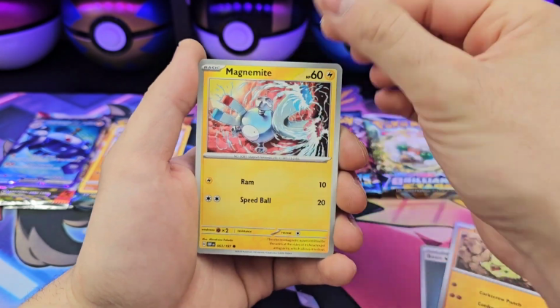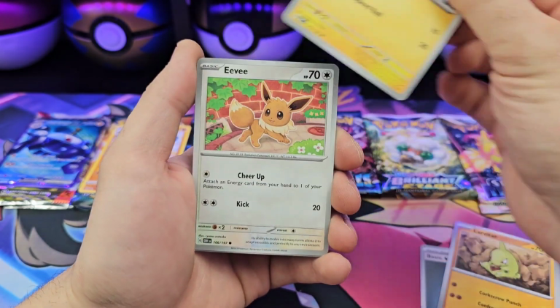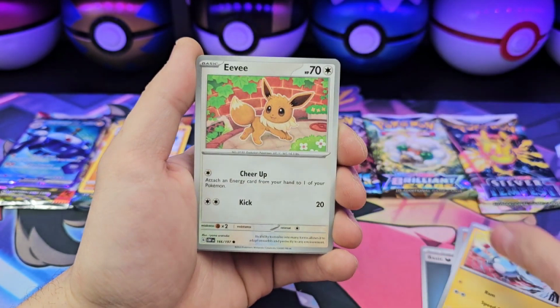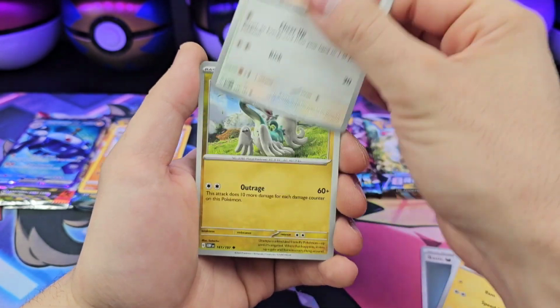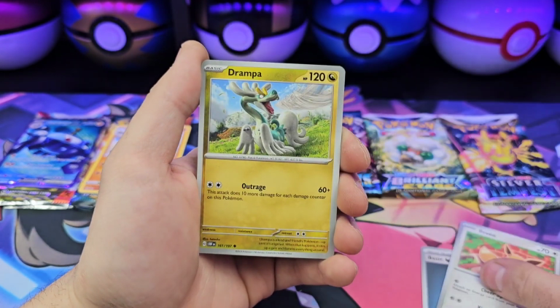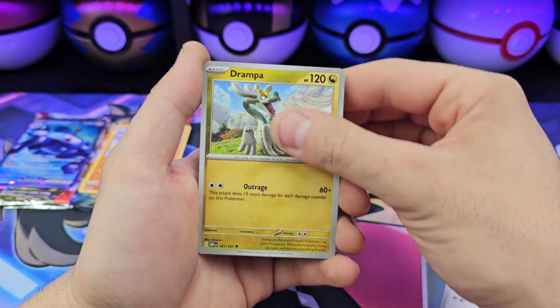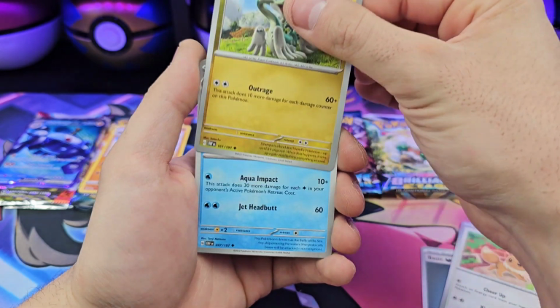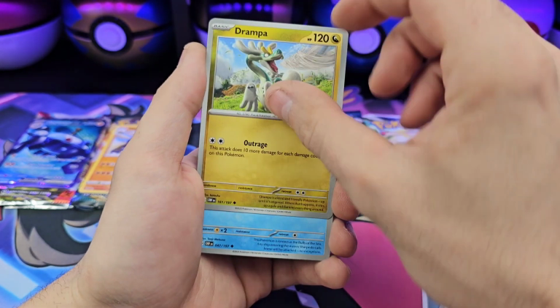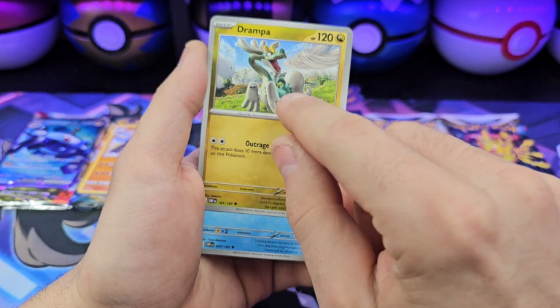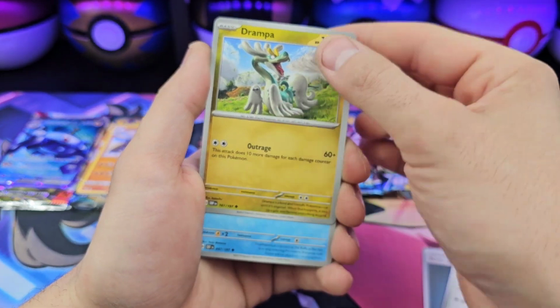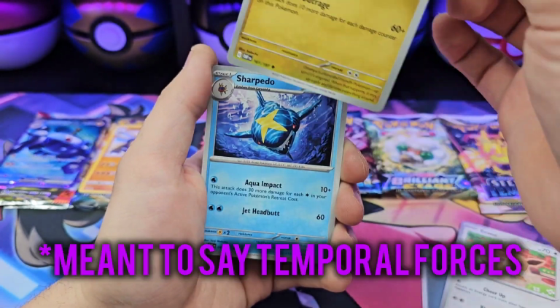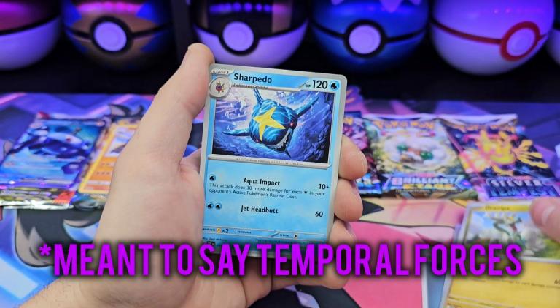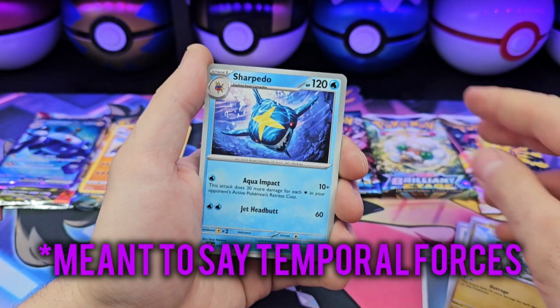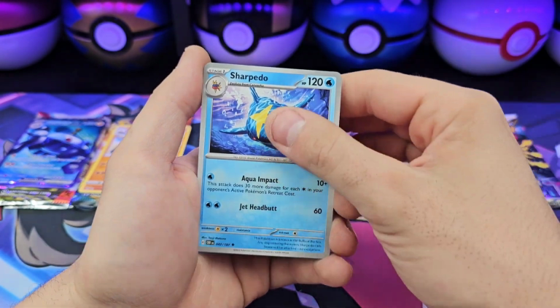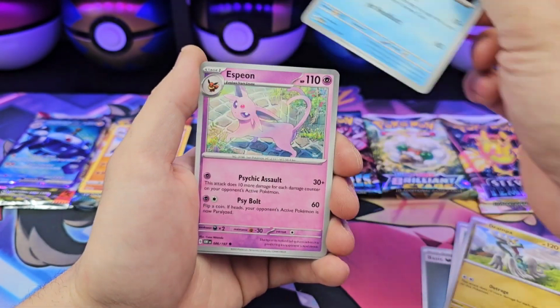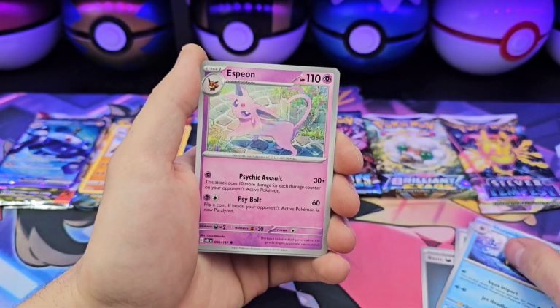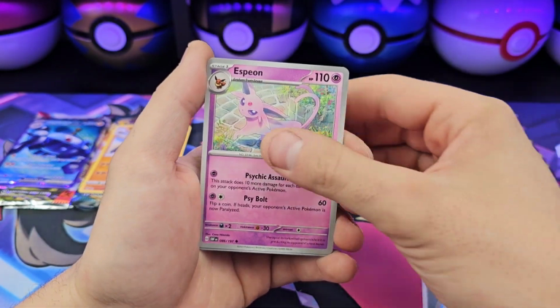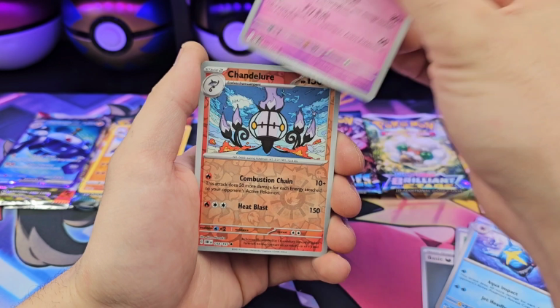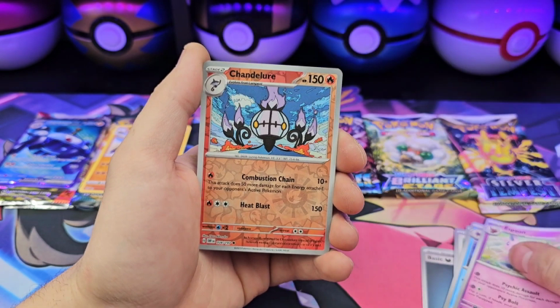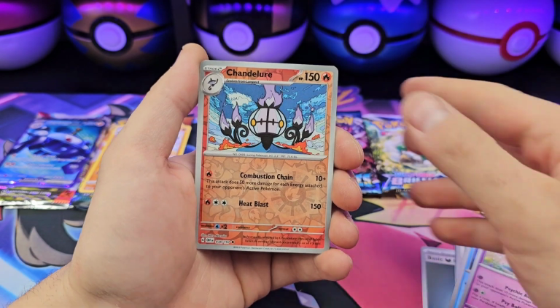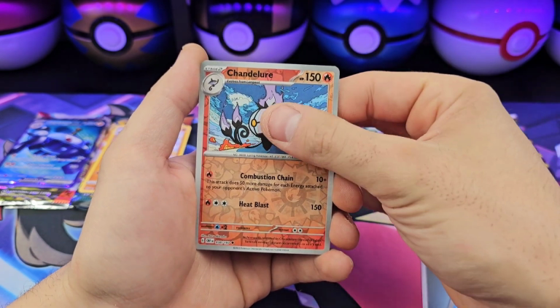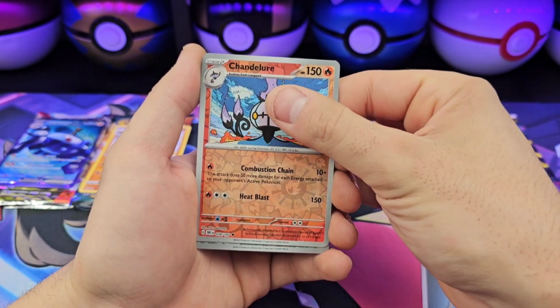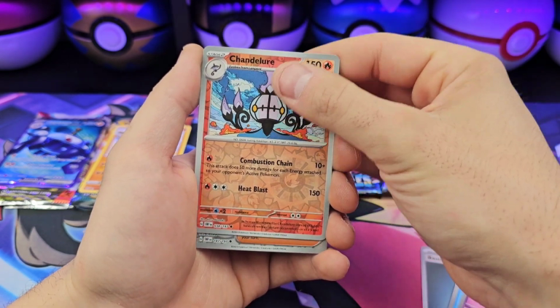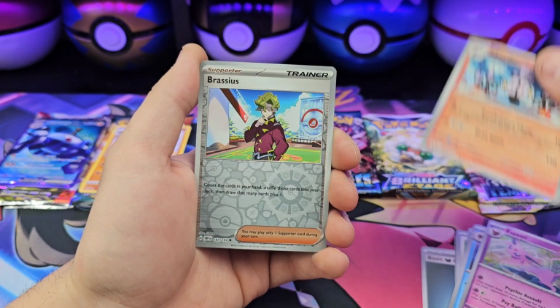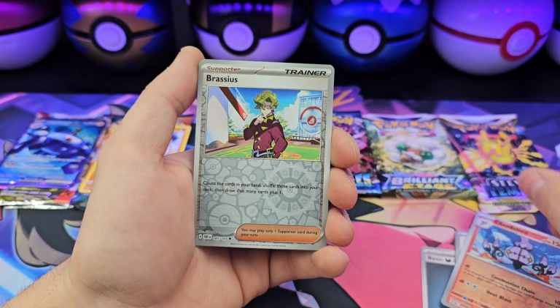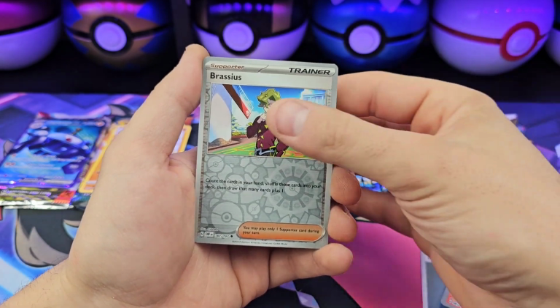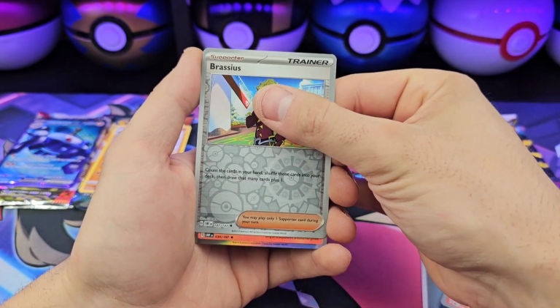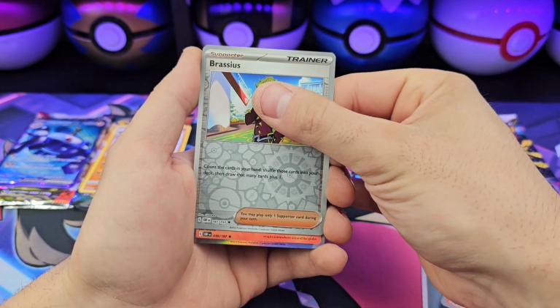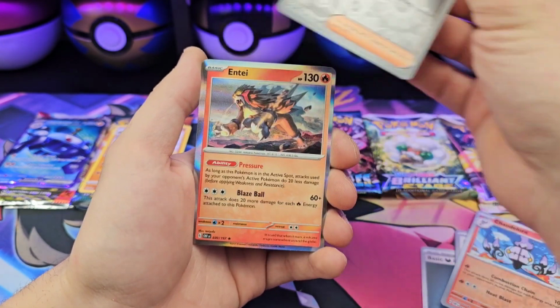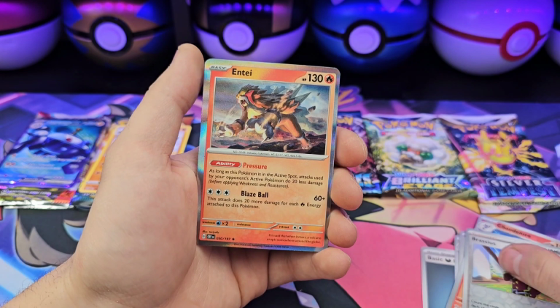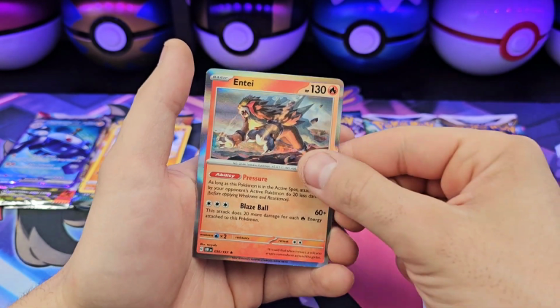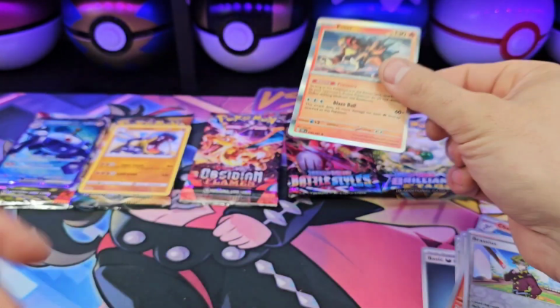Magnemite, Eevee, Drampa — really nice Drampa — and all the invades. Sharpedo, Espeon, Chandelure, Gliscor, Inteleon.